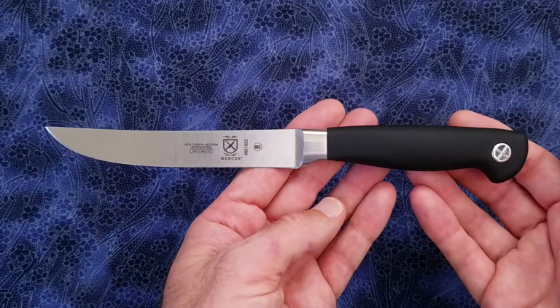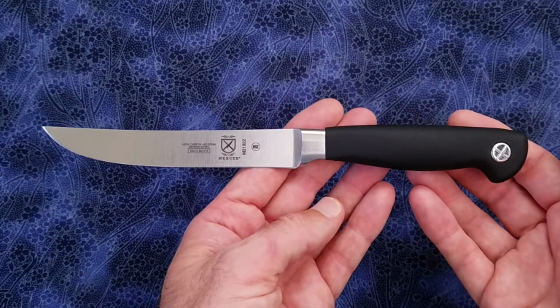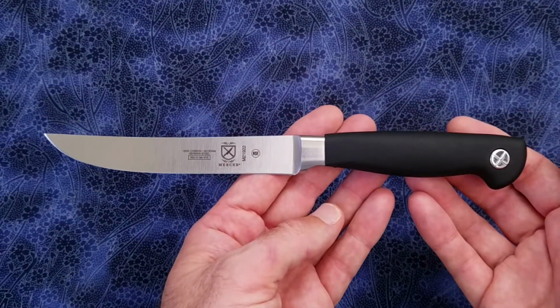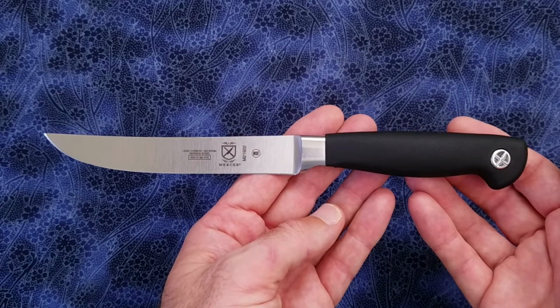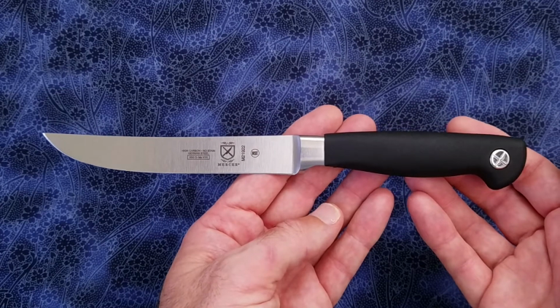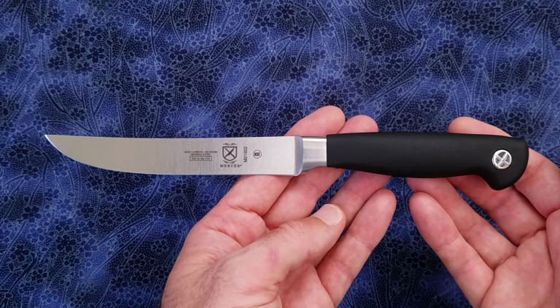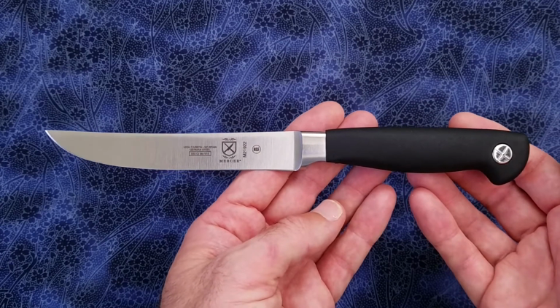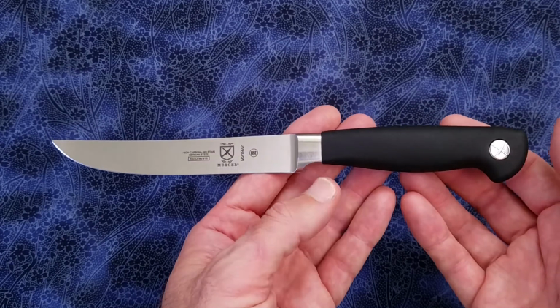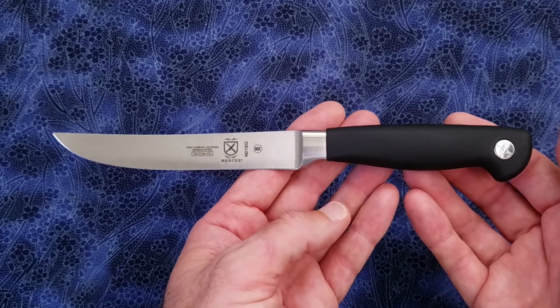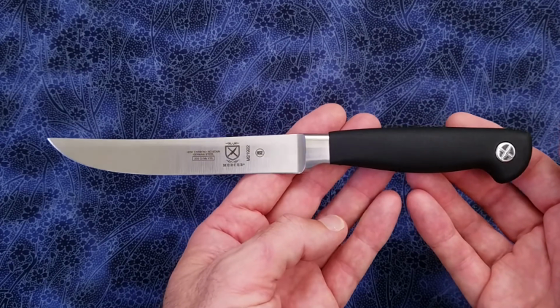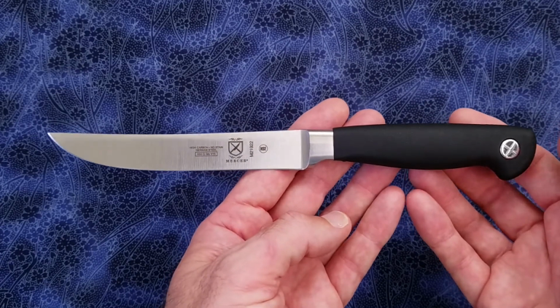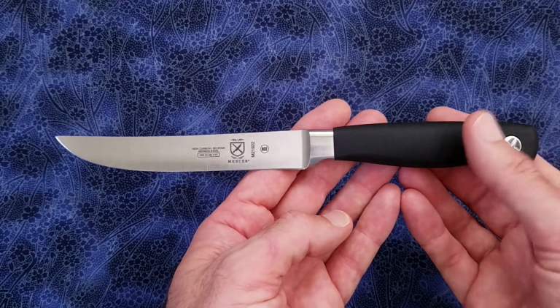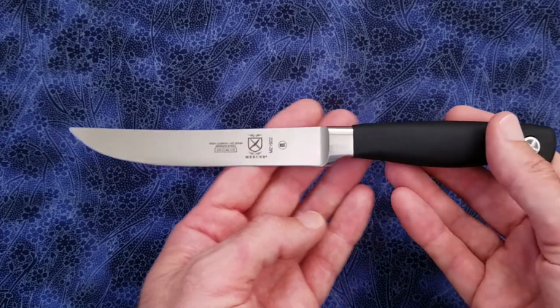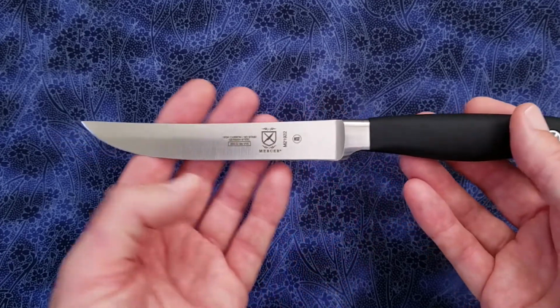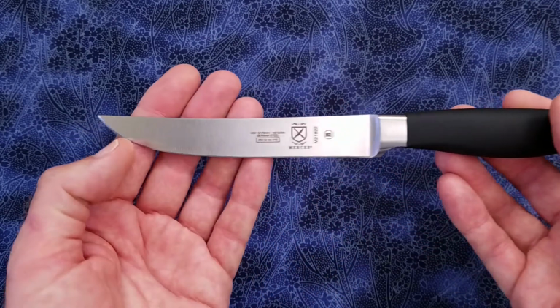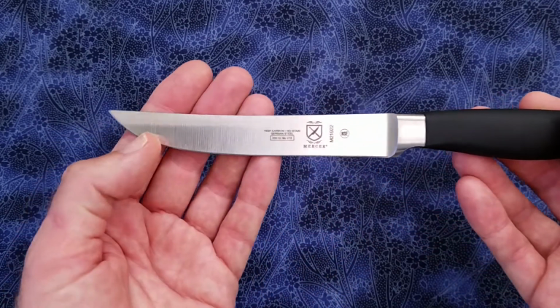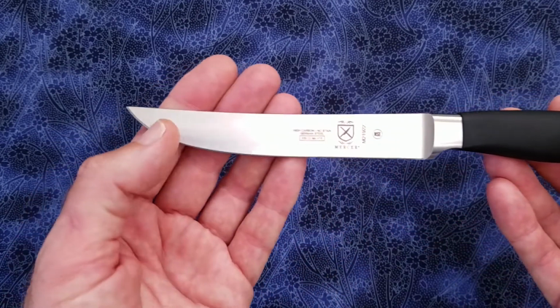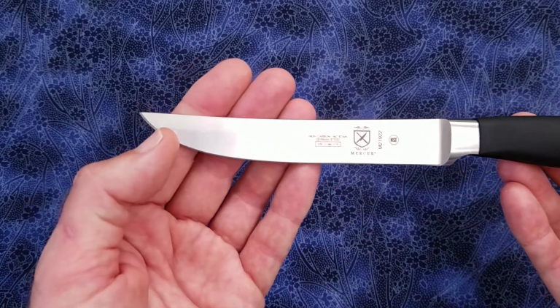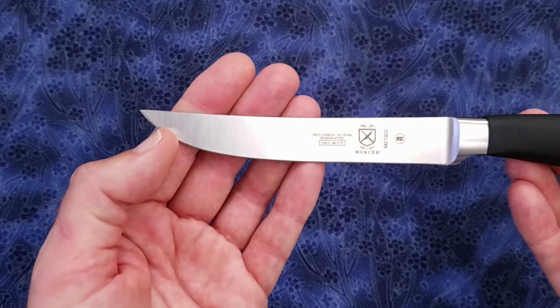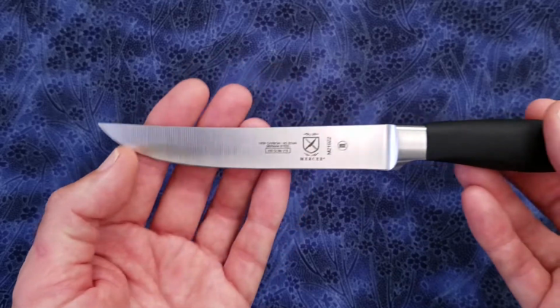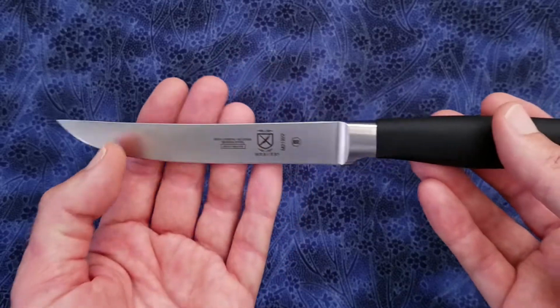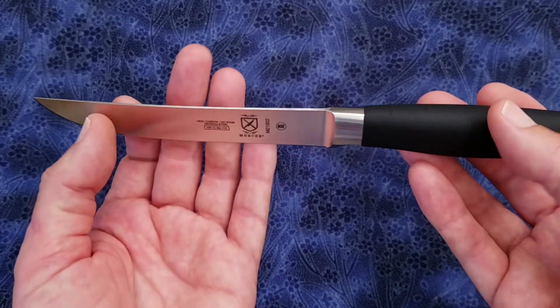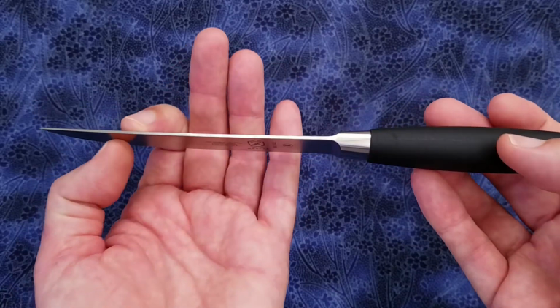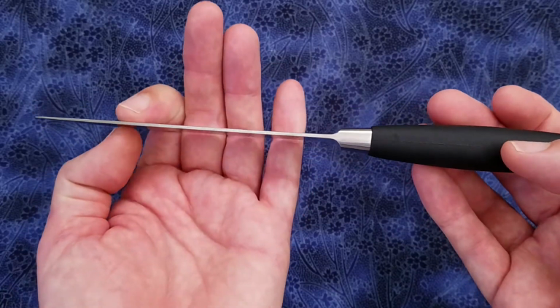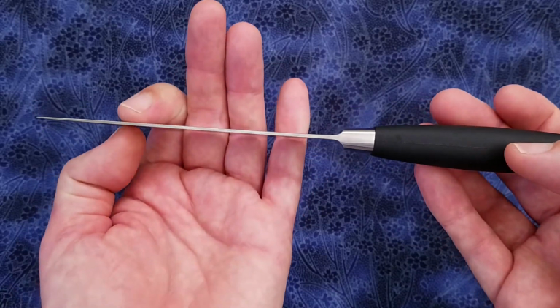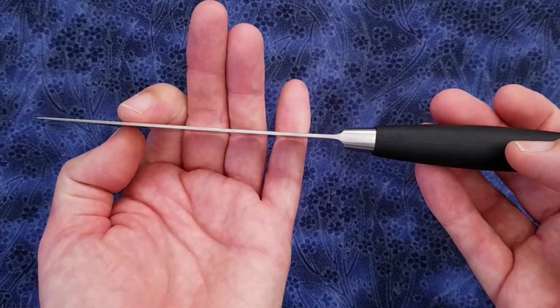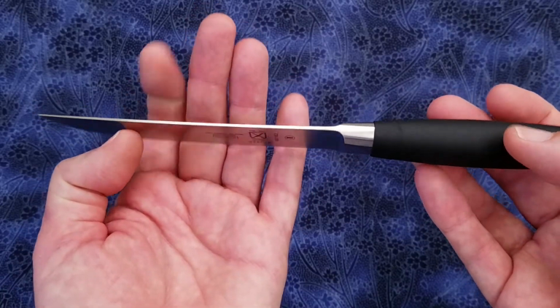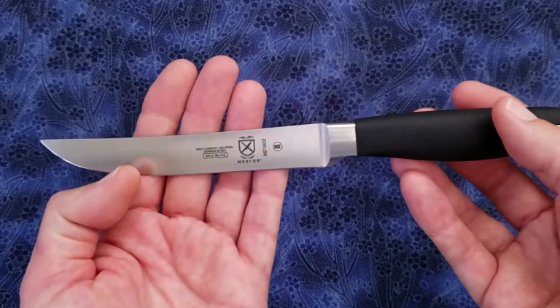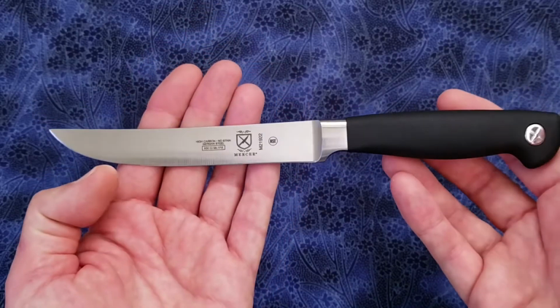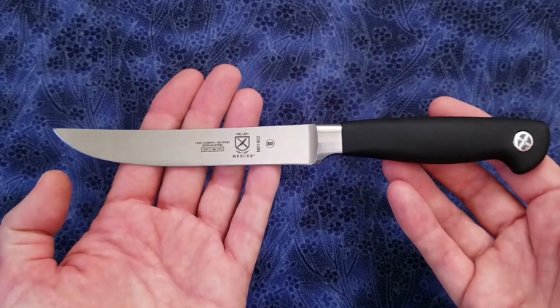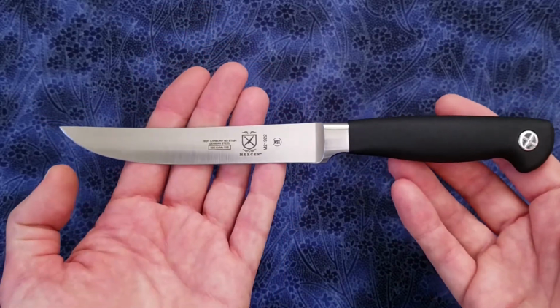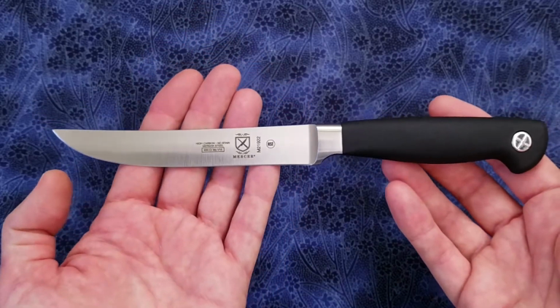Mercer also makes a 5-inch utility knife which appears to be very similar but has a spear point. I'm not sure if the blade stock thickness on the utility knife is the same though.